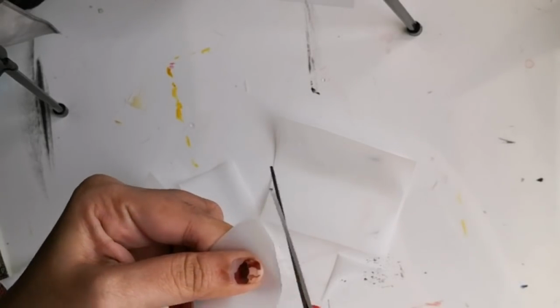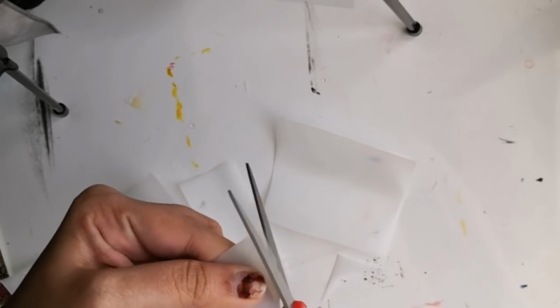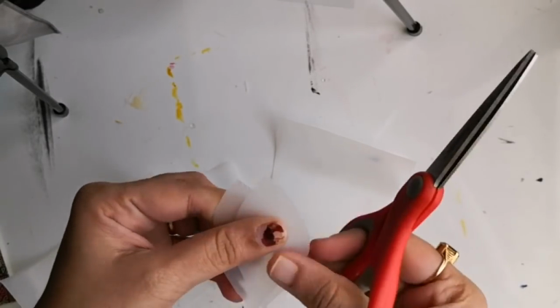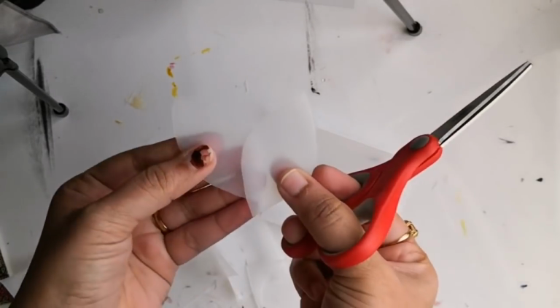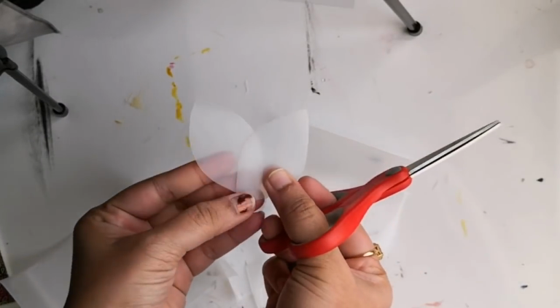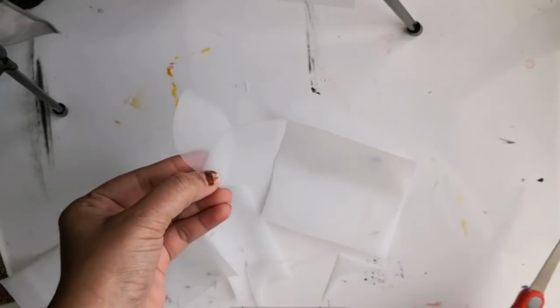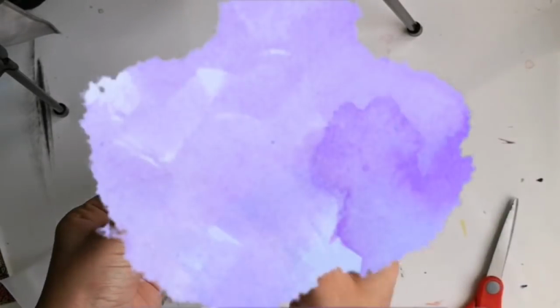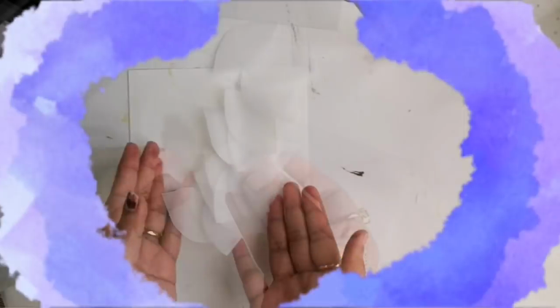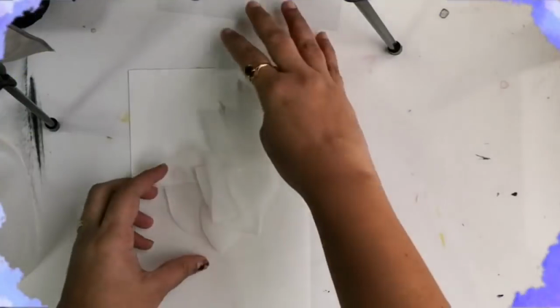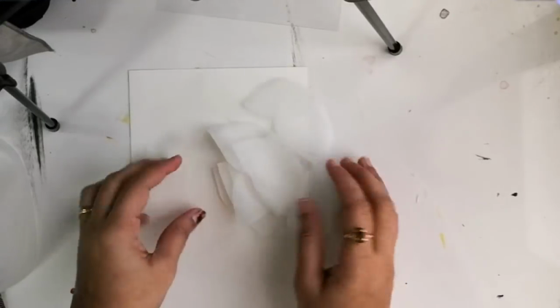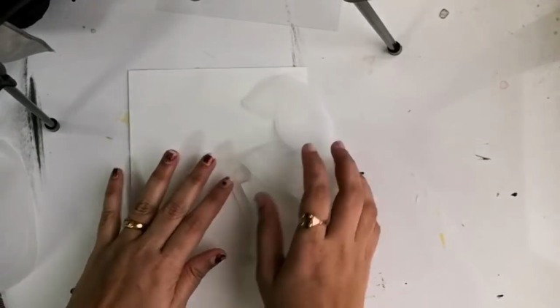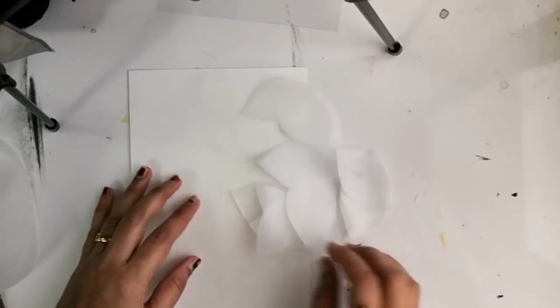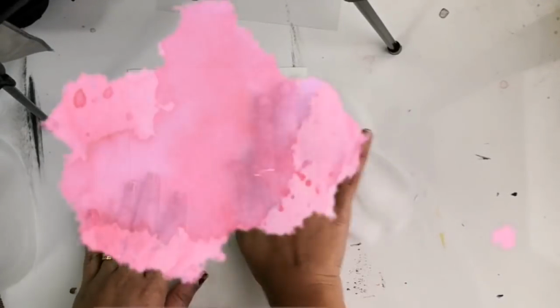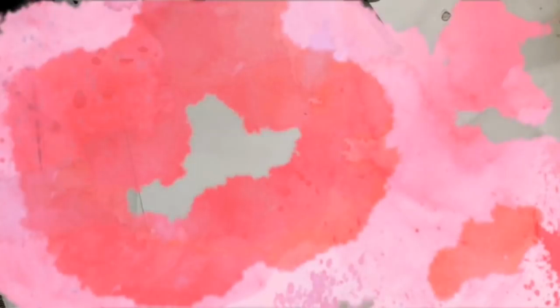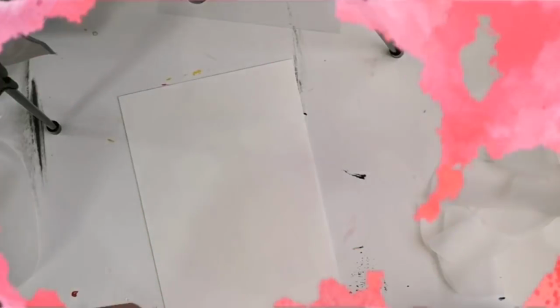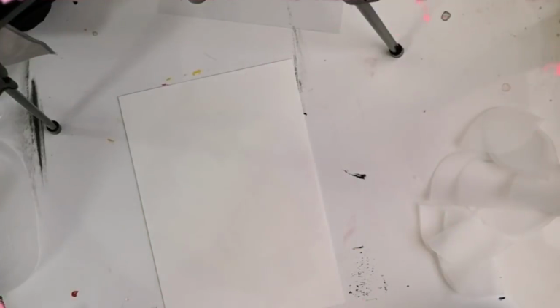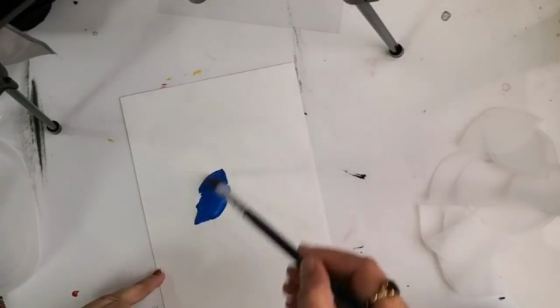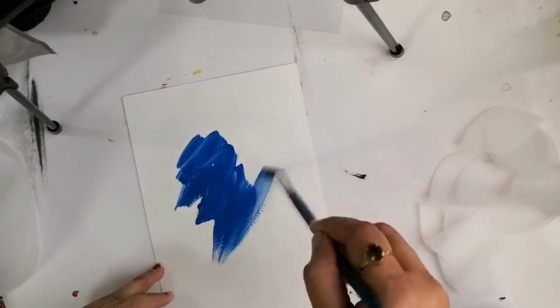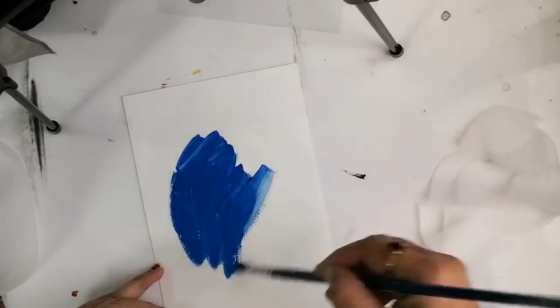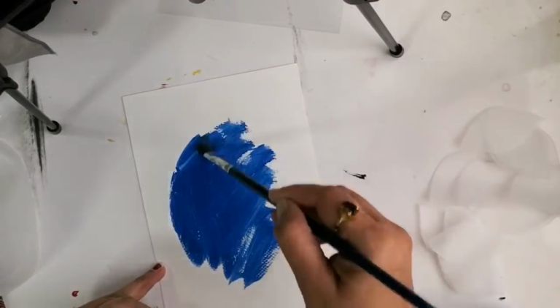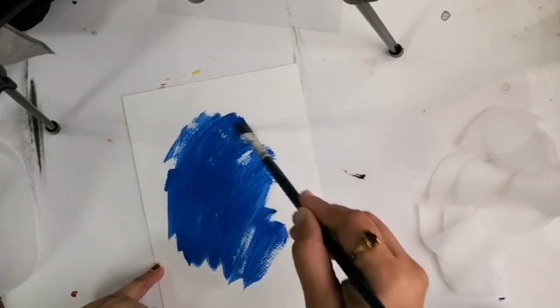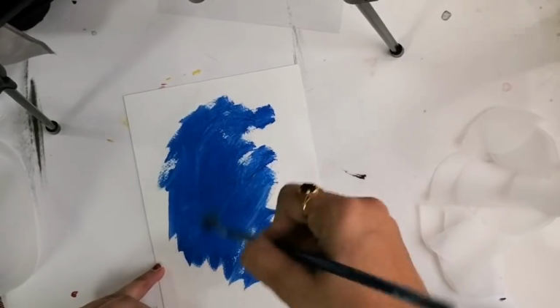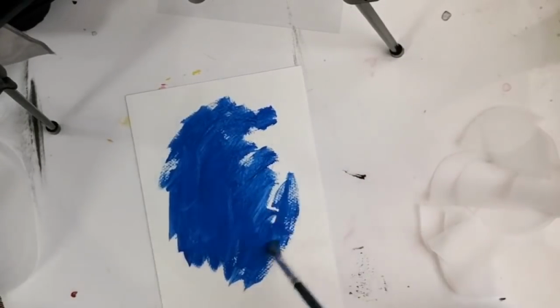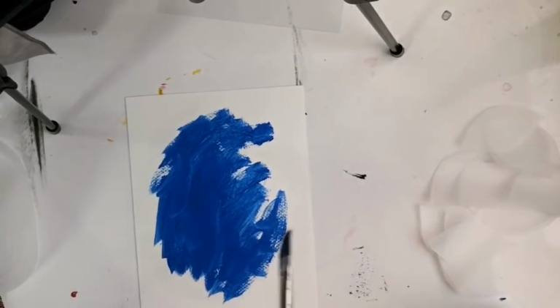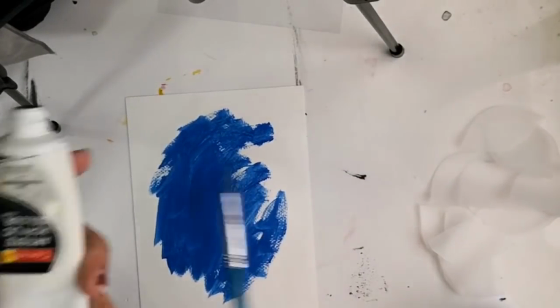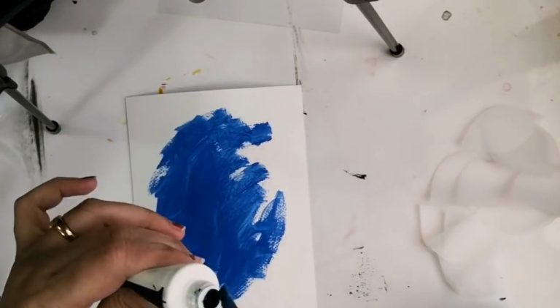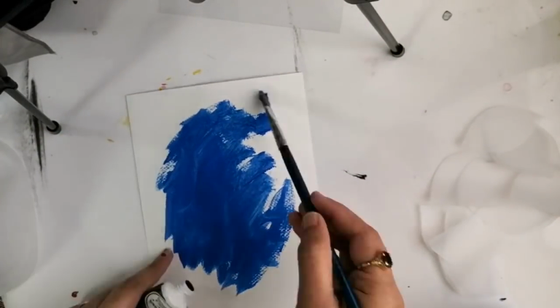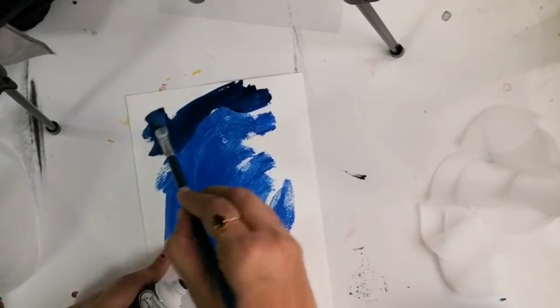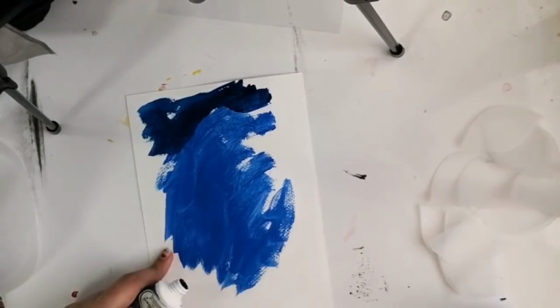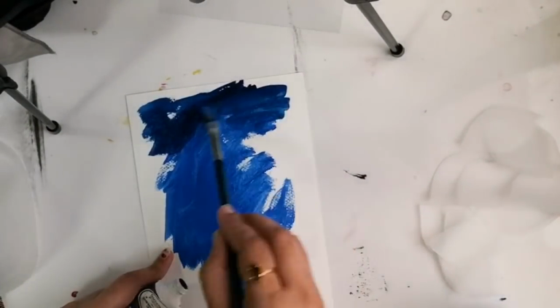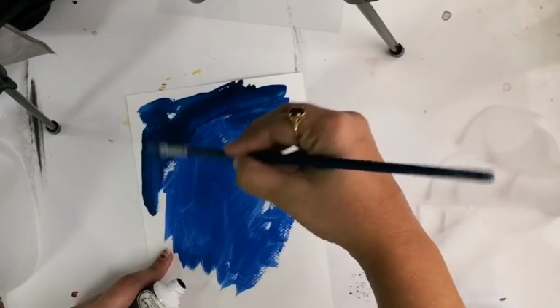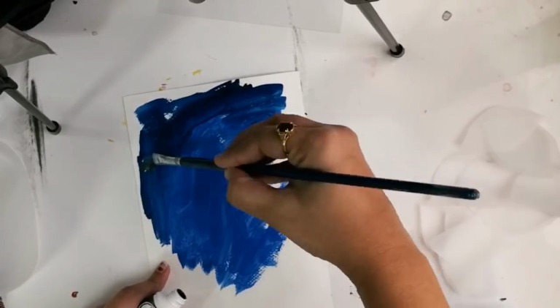Here I'll be working on an A5 size sheet and I've cut out these many feathers. For the background I've taken an A5 size canvas and now I am painting it with ultramarine blue and pale blue.